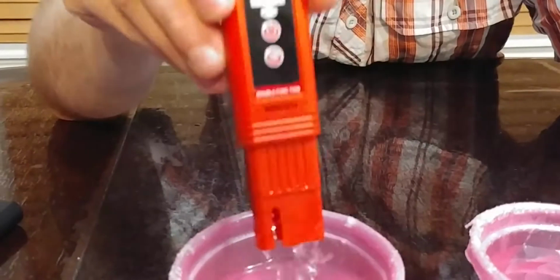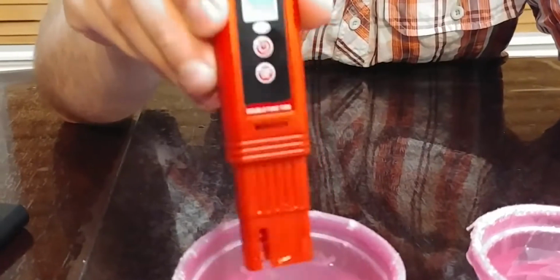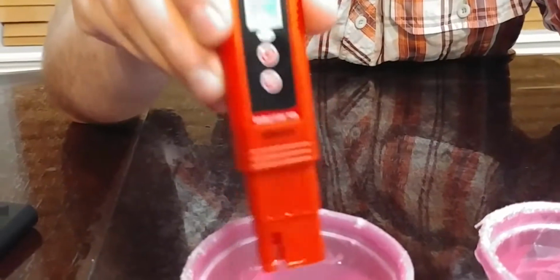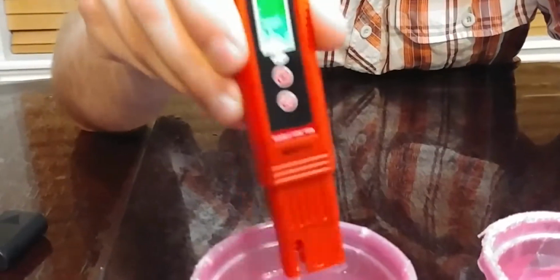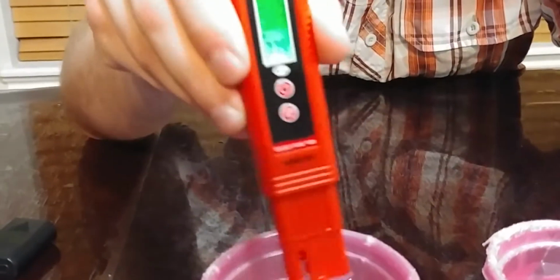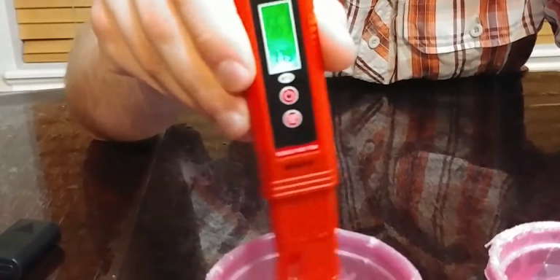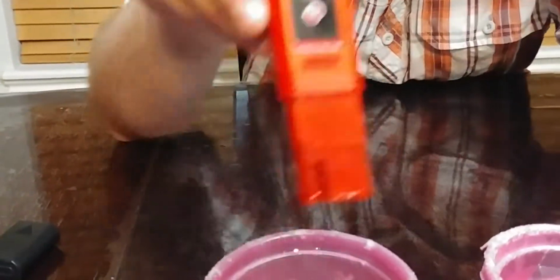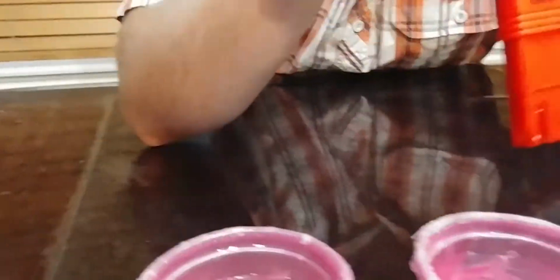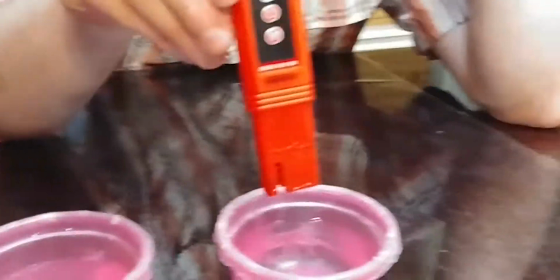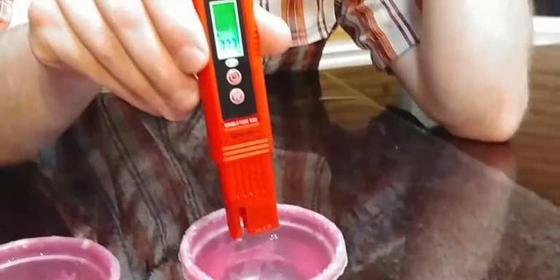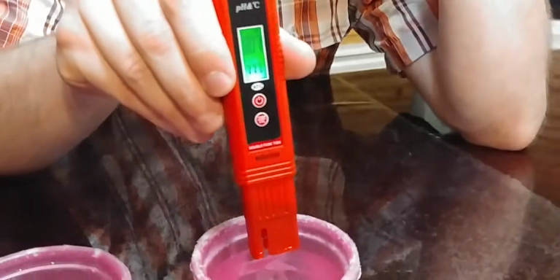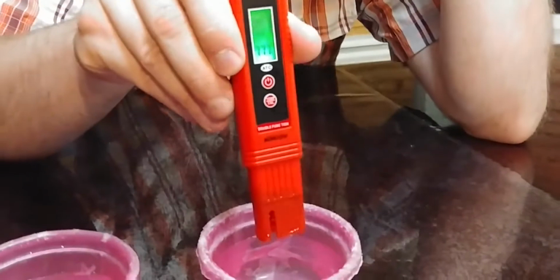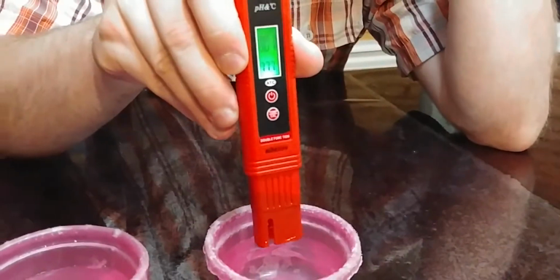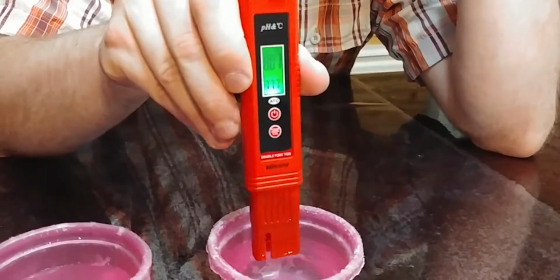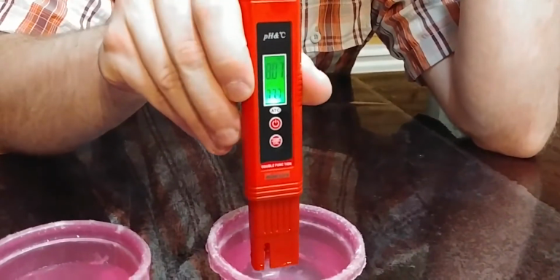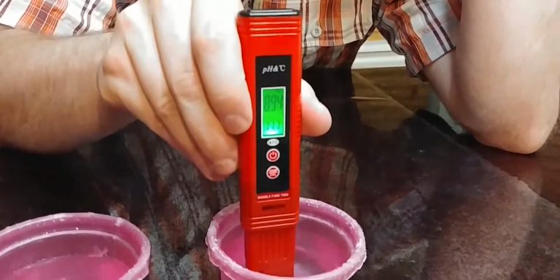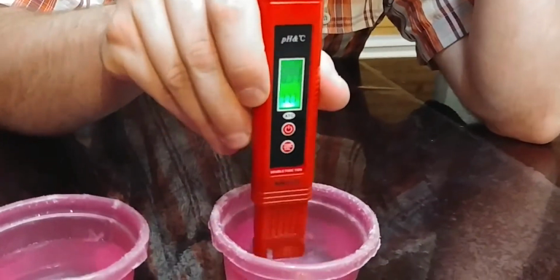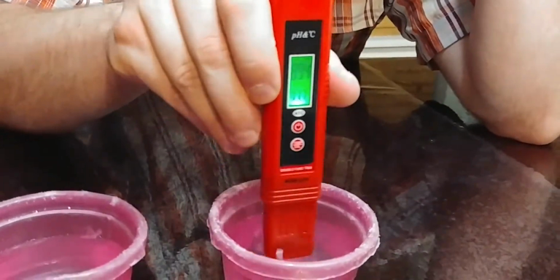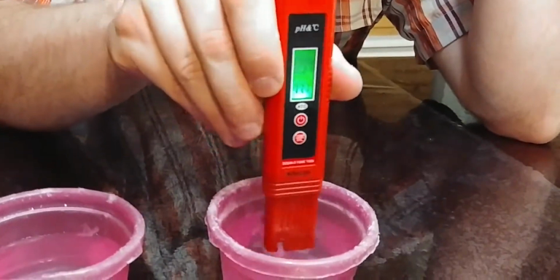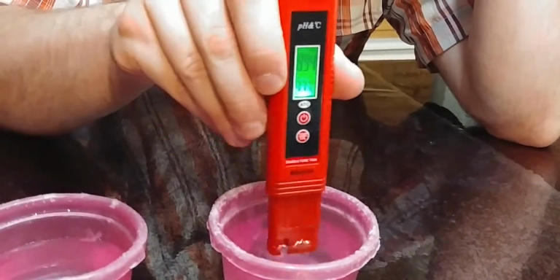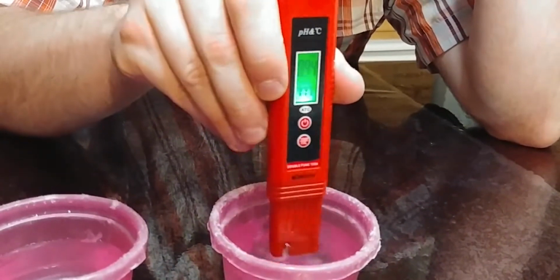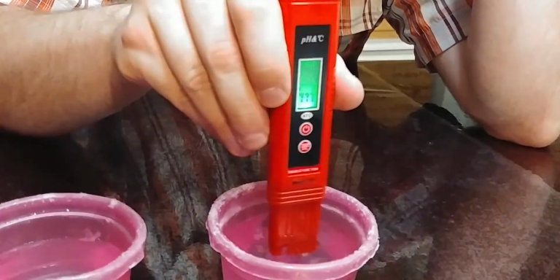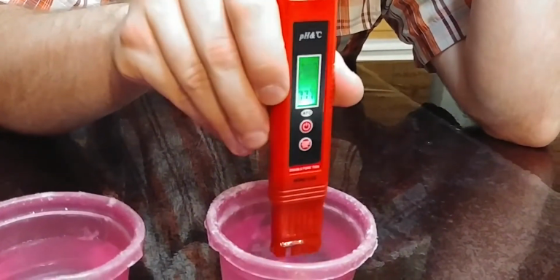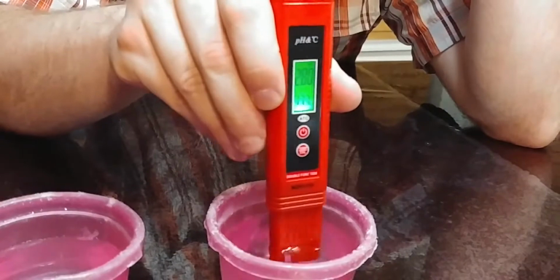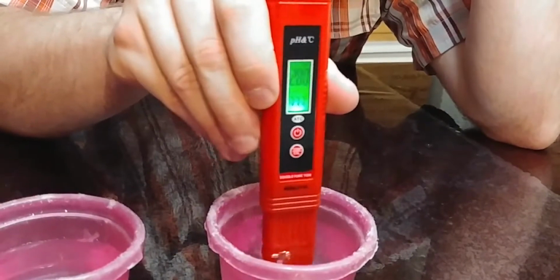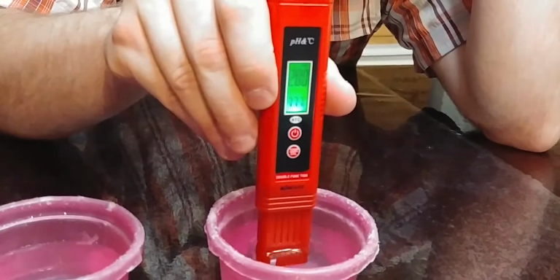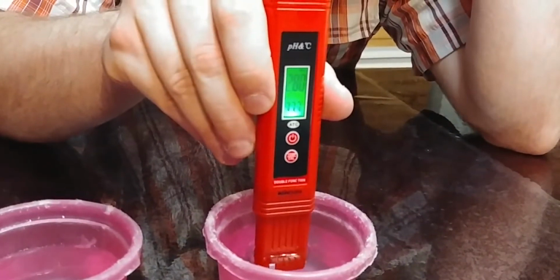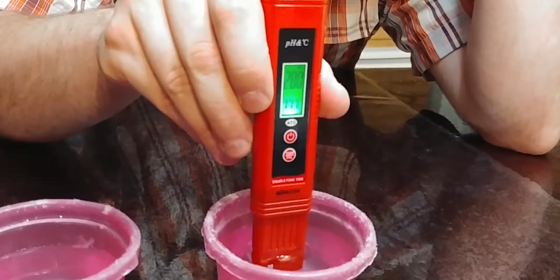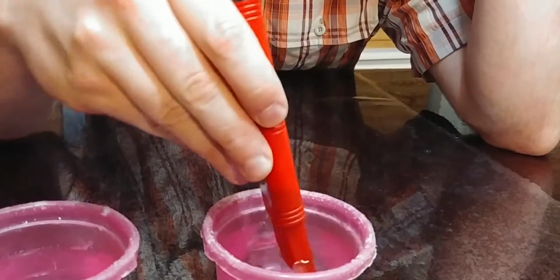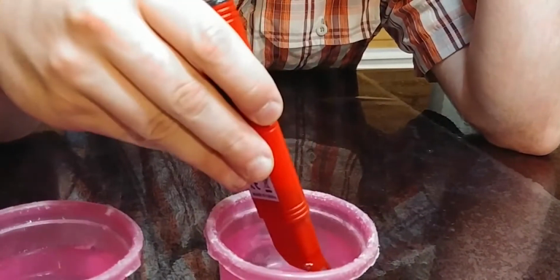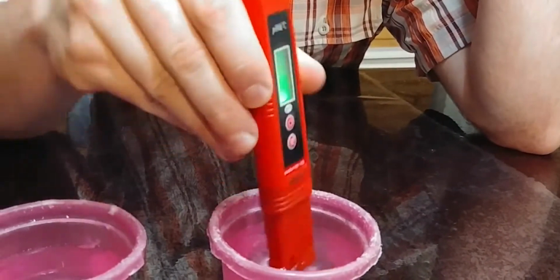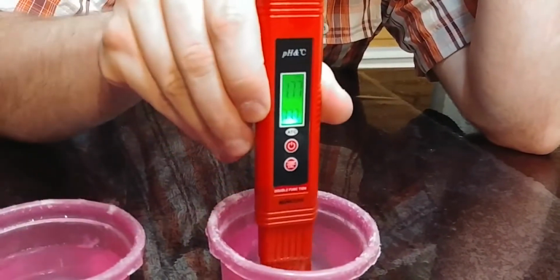So you can take it out of that one and we'll show you that it works with vinegar. This is vinegar so we should get a very low pH balance on this. We're just taking it in here, stir it around a little bit, and you should get like a one or two — and it's 1.7.